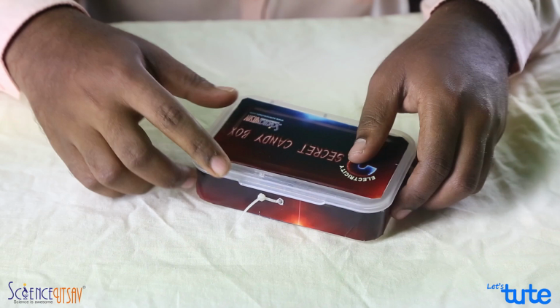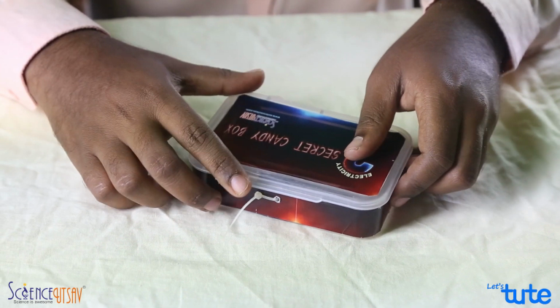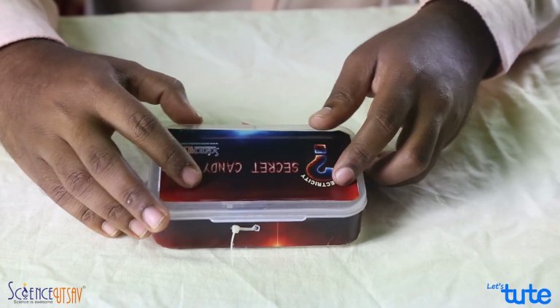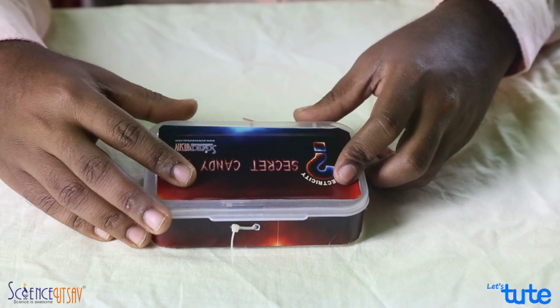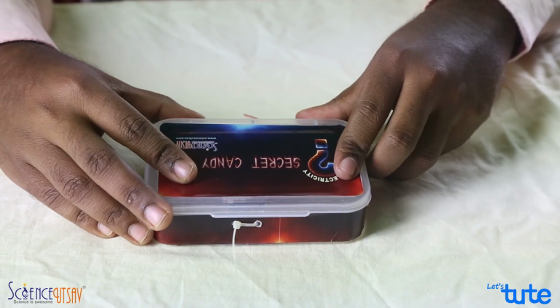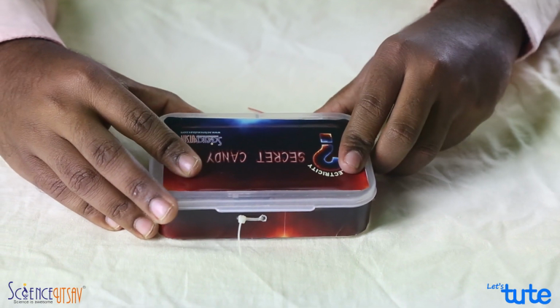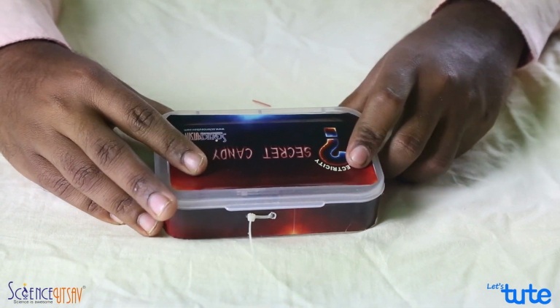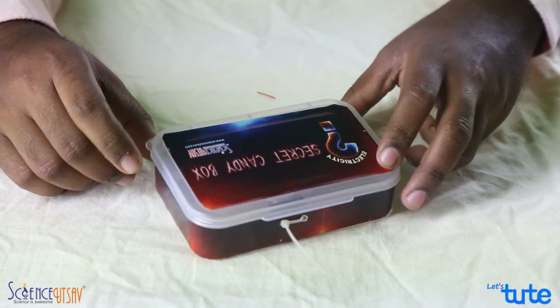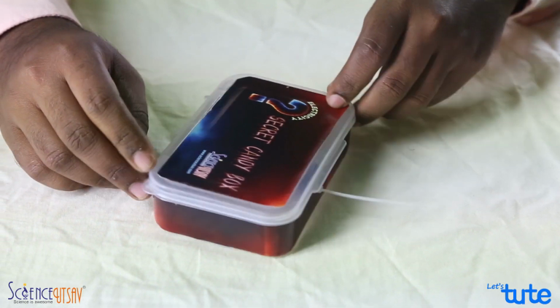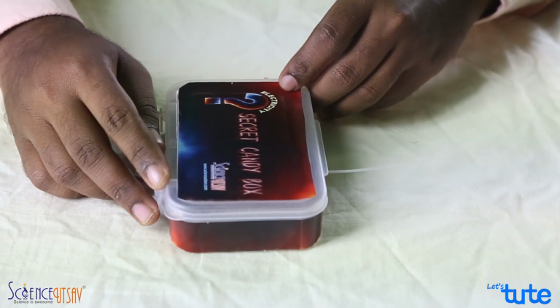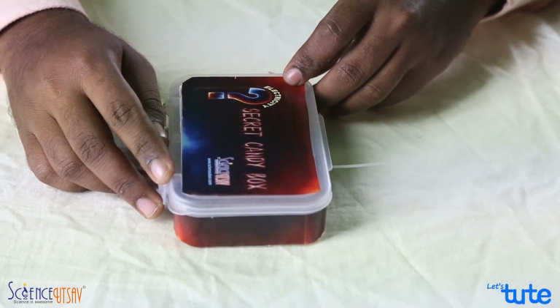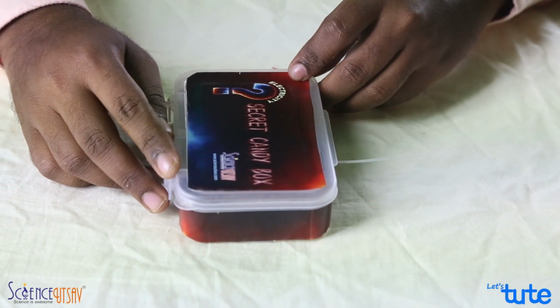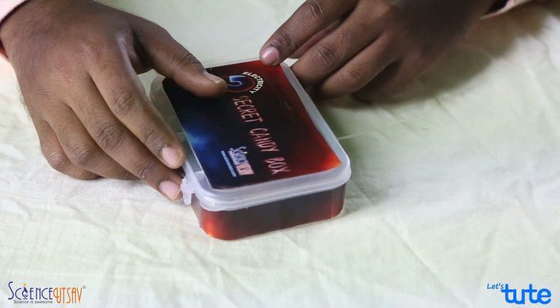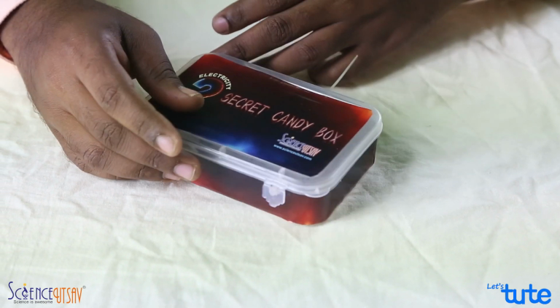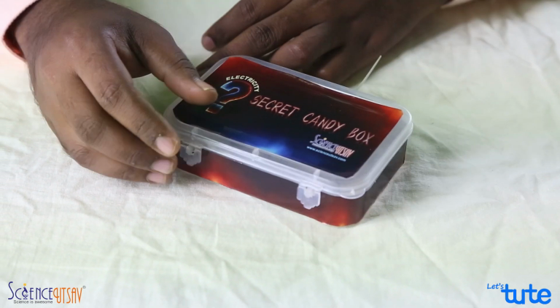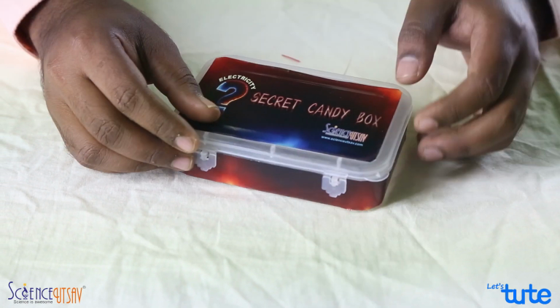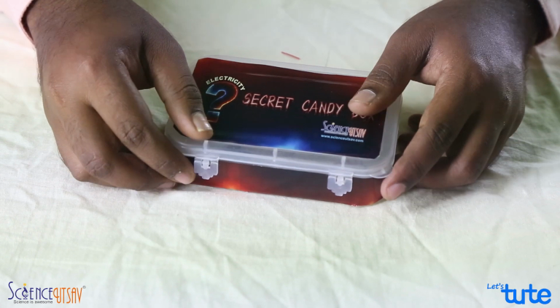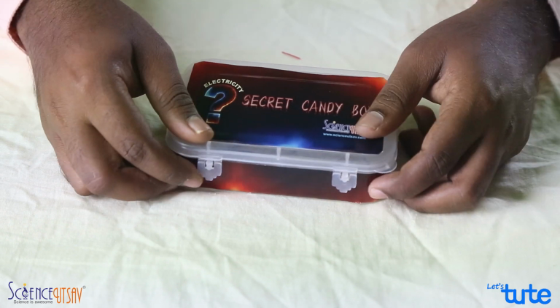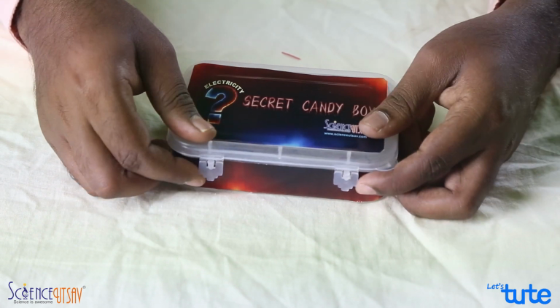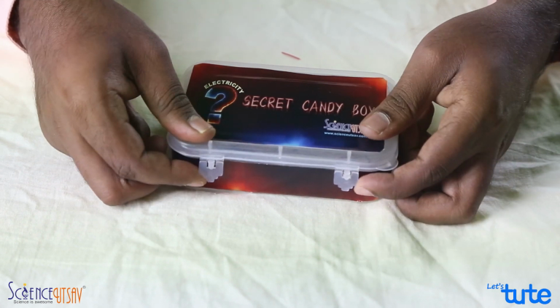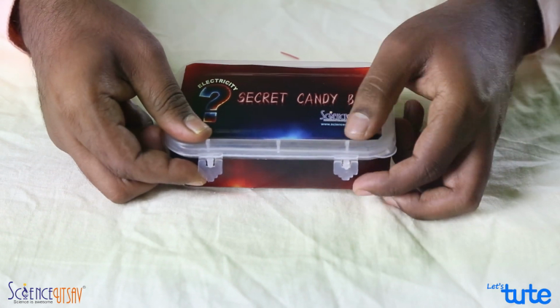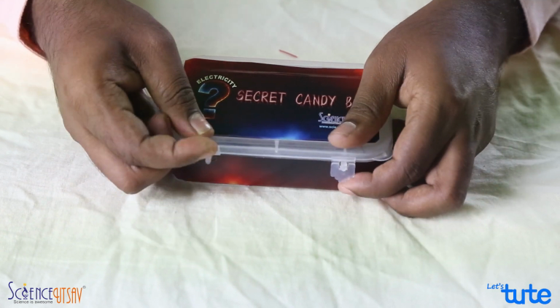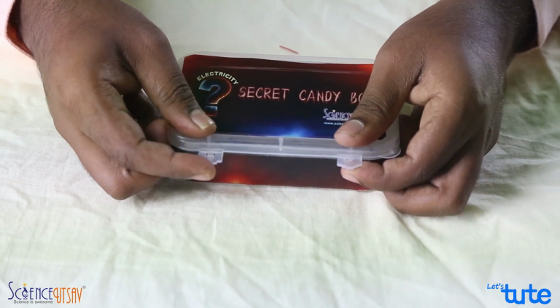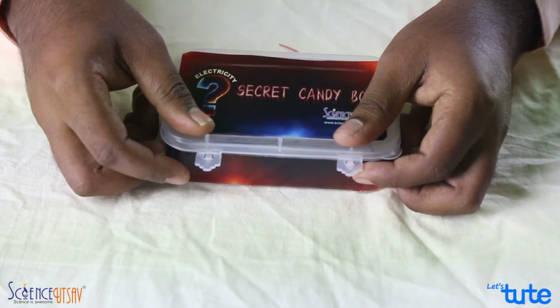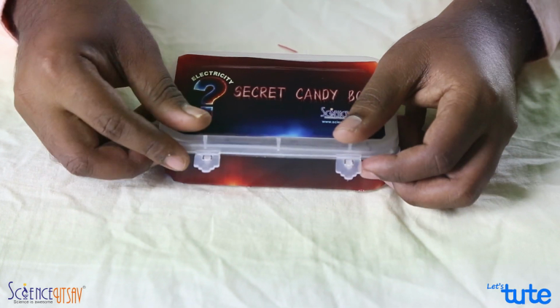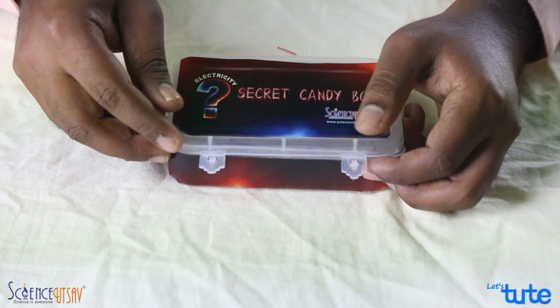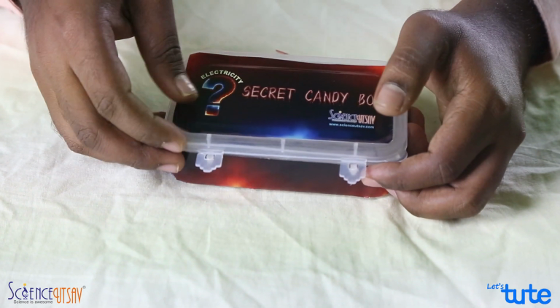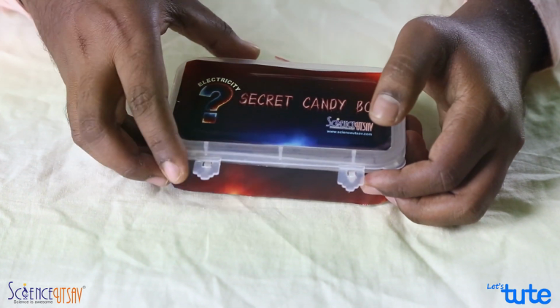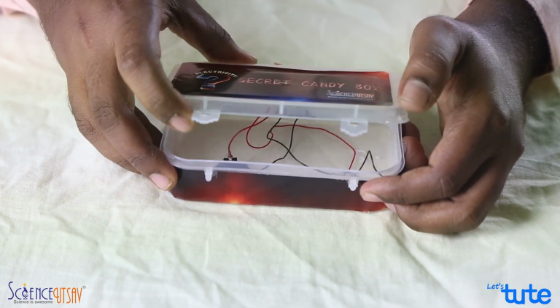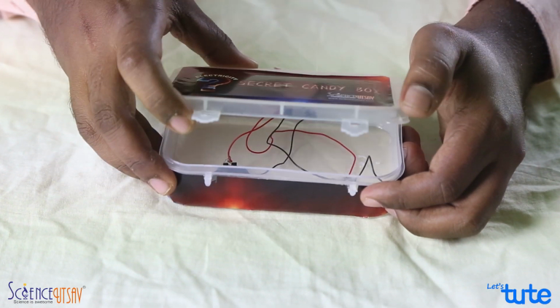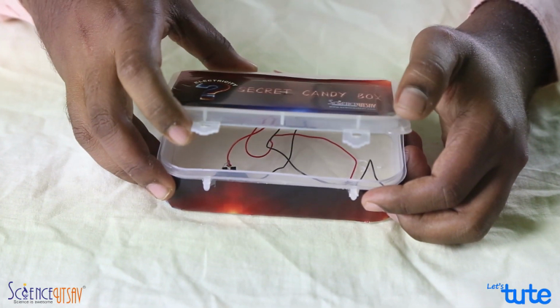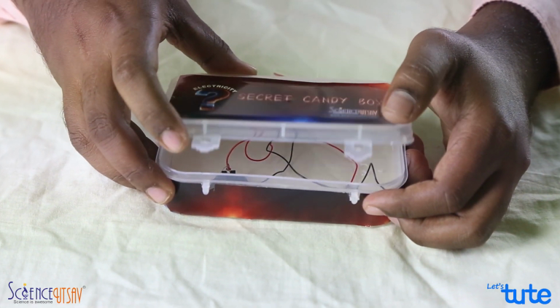Once you are done with this, observe carefully. If the box is closed, there is no sound. But as soon as you open the box, the buzzer goes off.